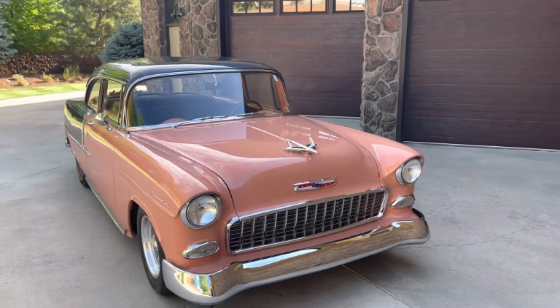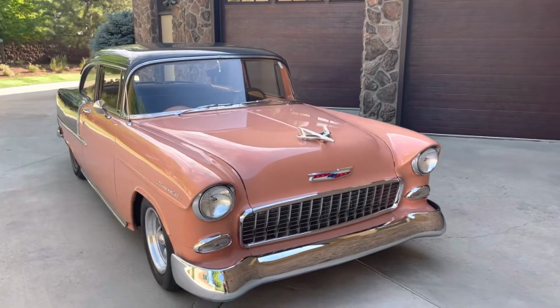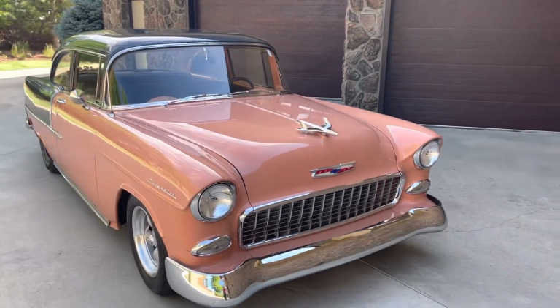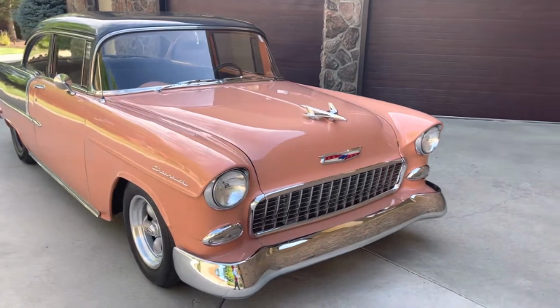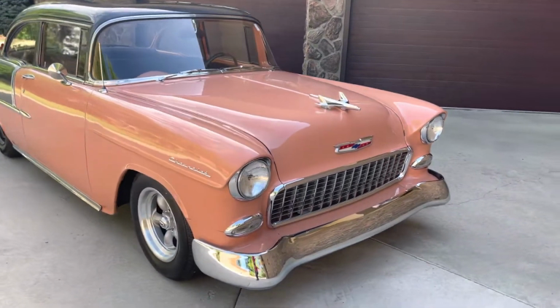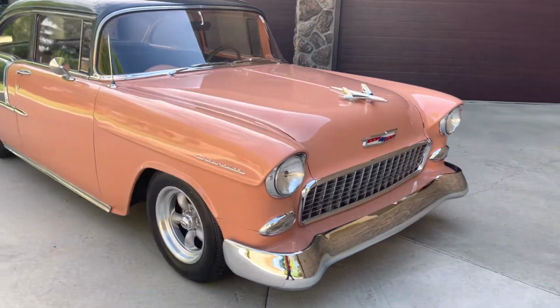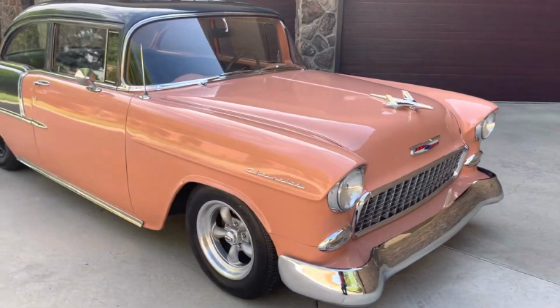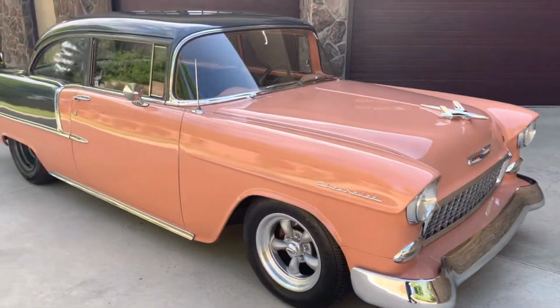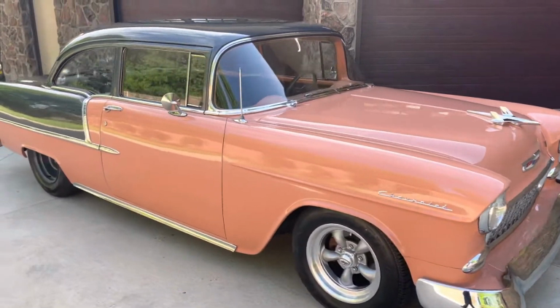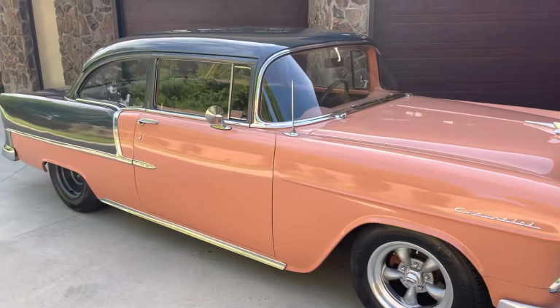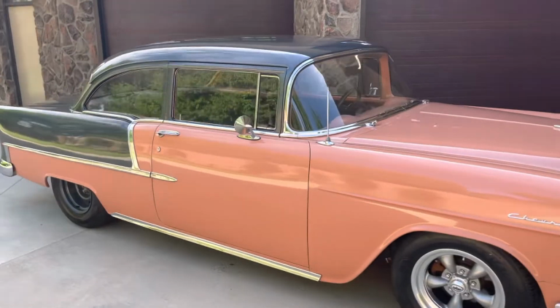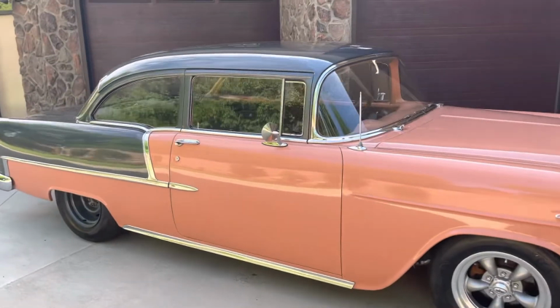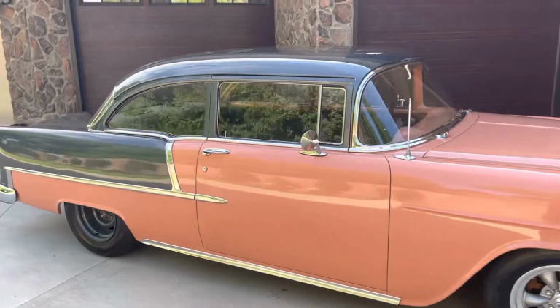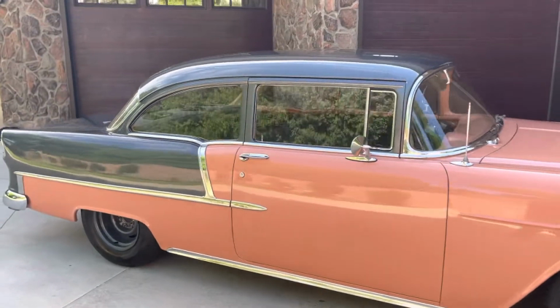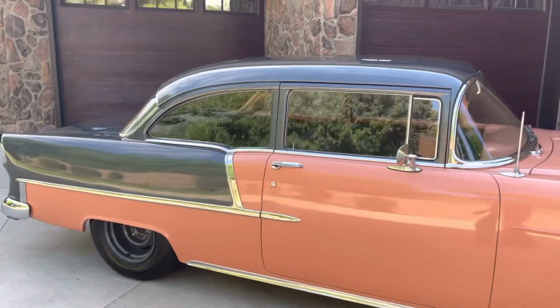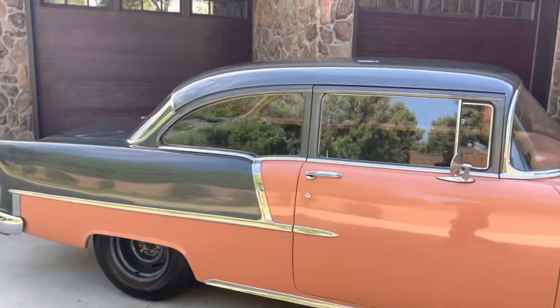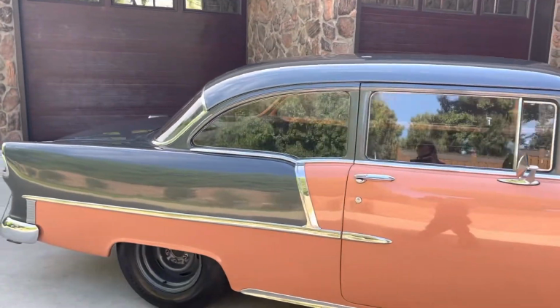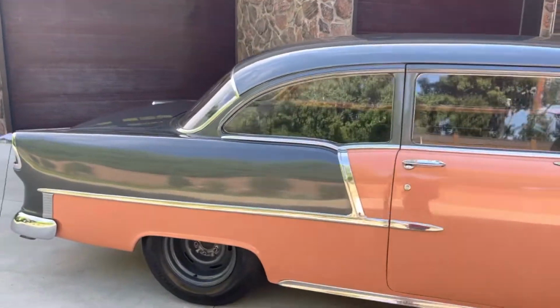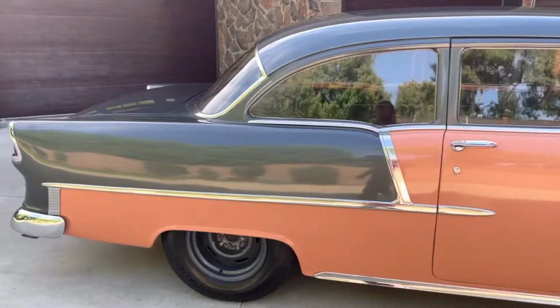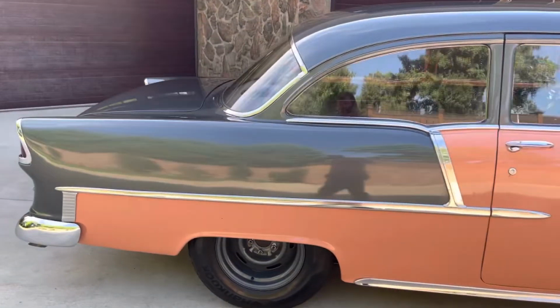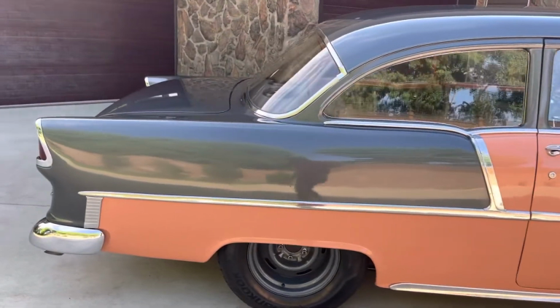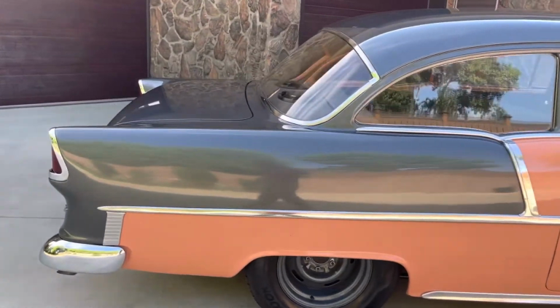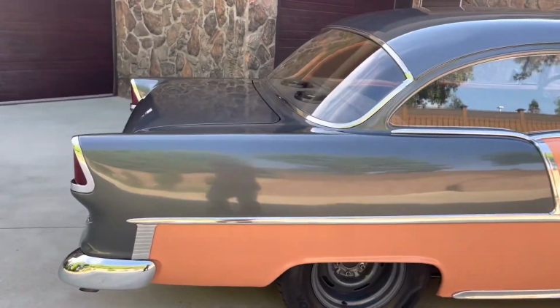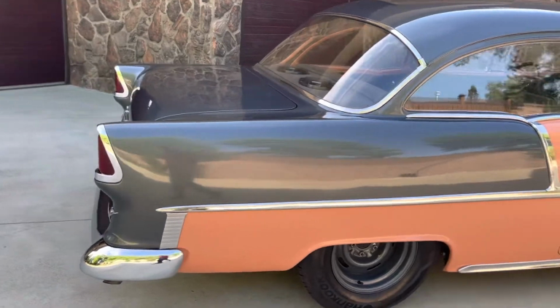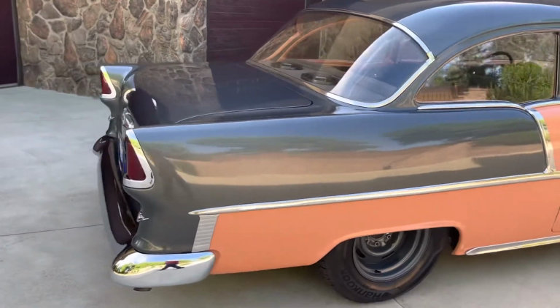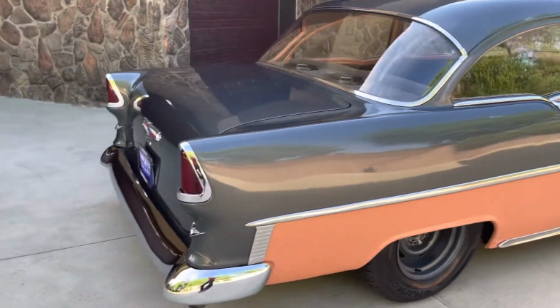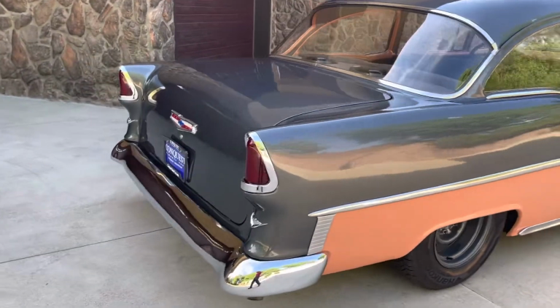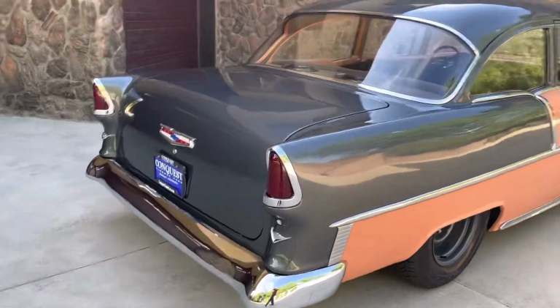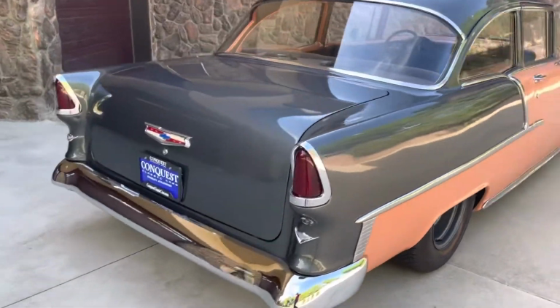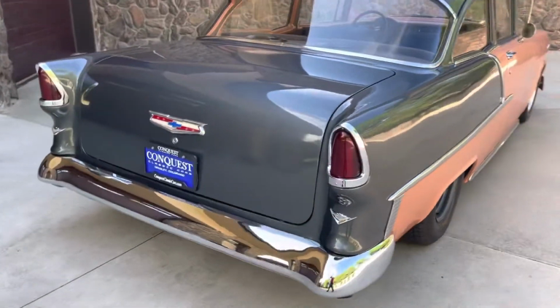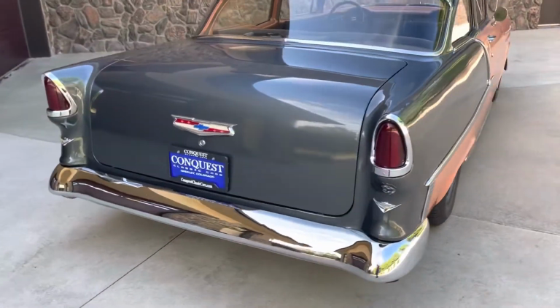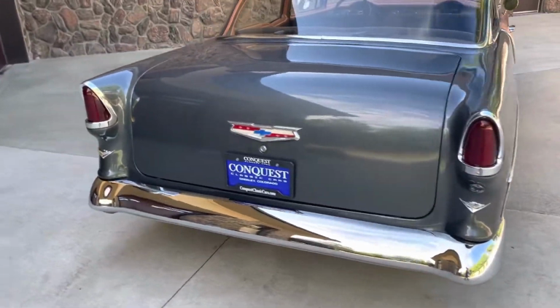This is Garrett over at Conquest Classic Cars, doing a quick walk-around and start-up on our beautiful 1955 Chevy here. We got this one from a local gentleman, a long-time hot rod collector. The car's in beautiful shape.